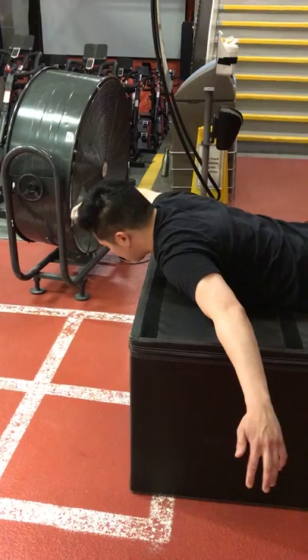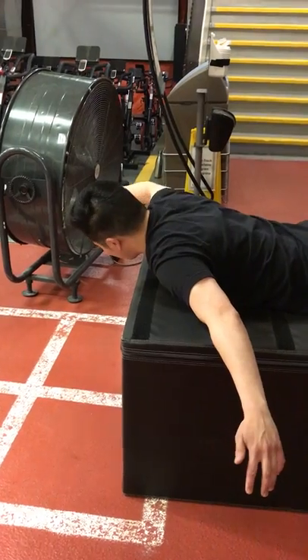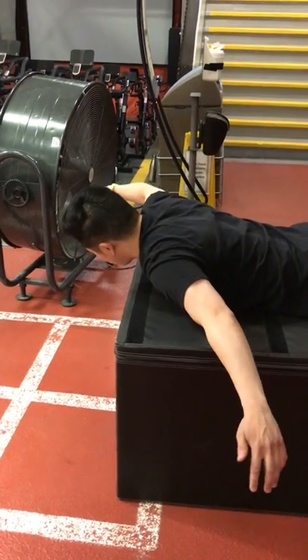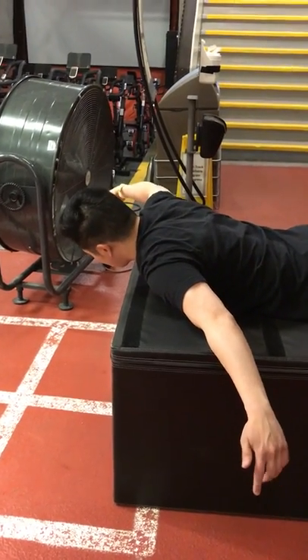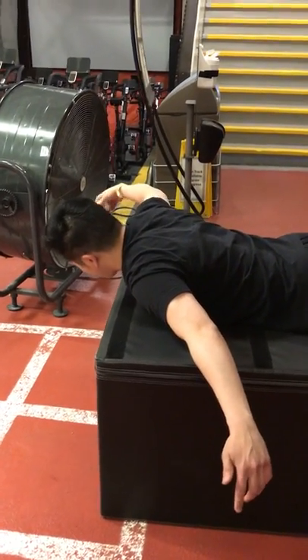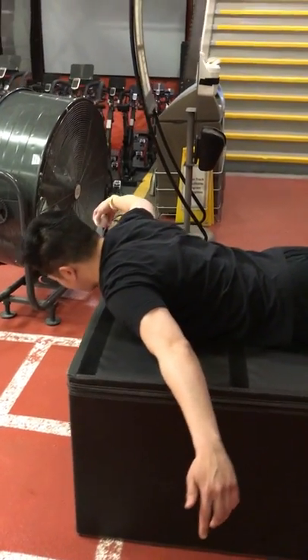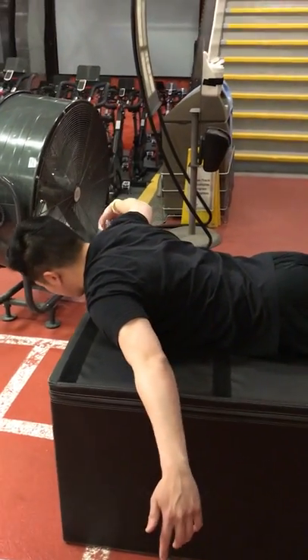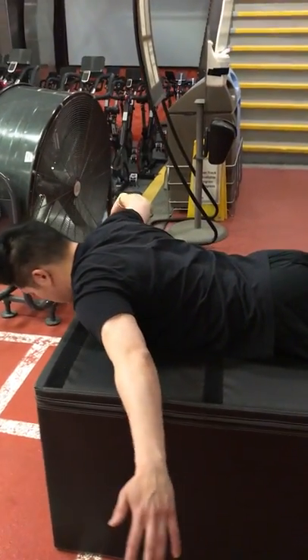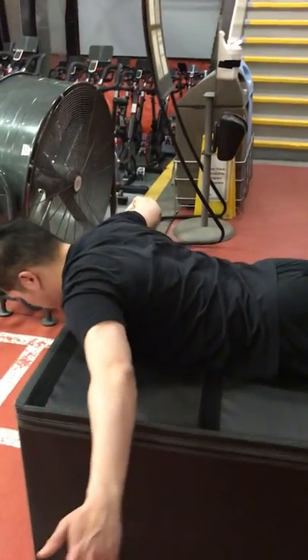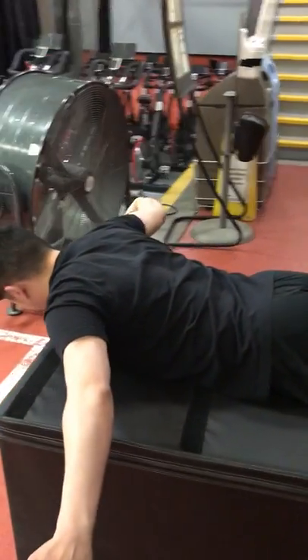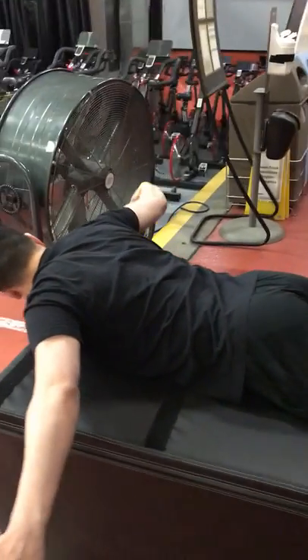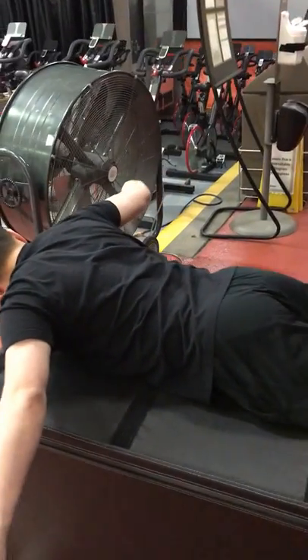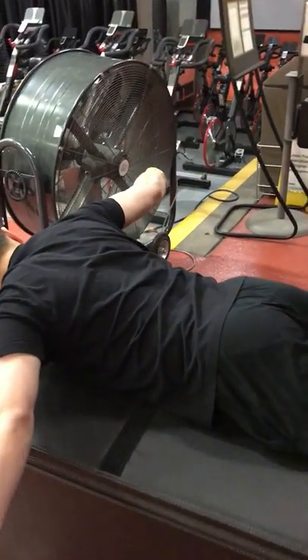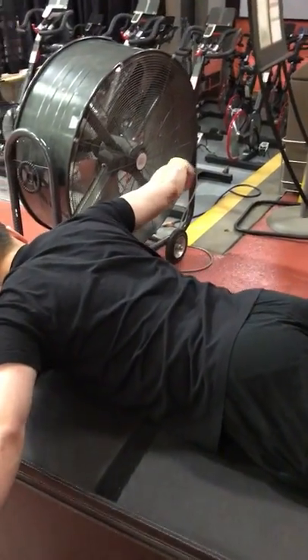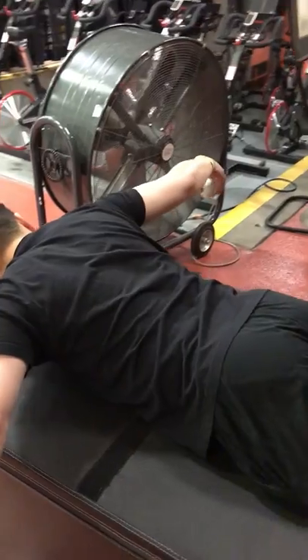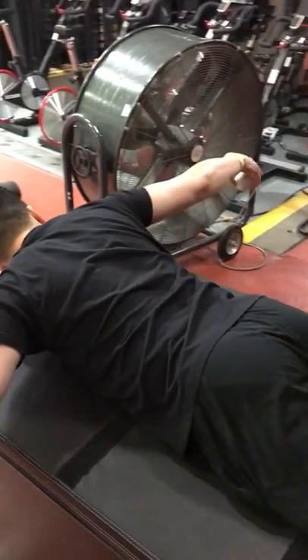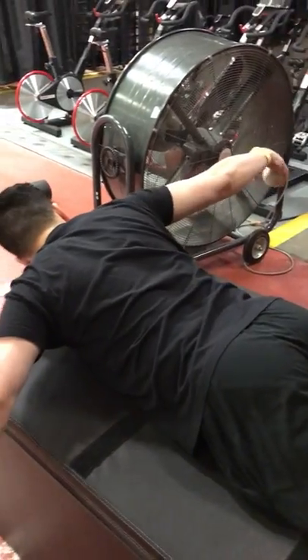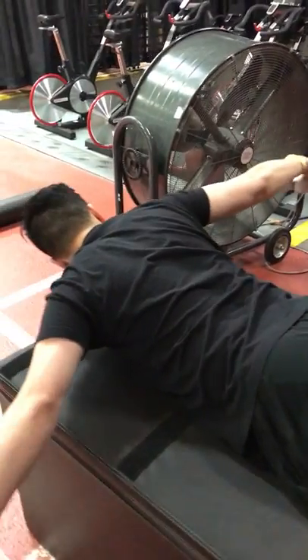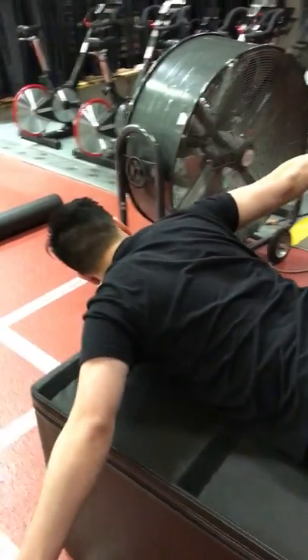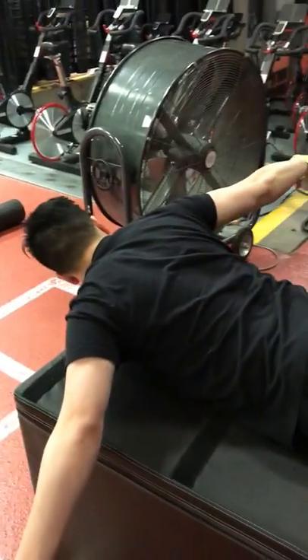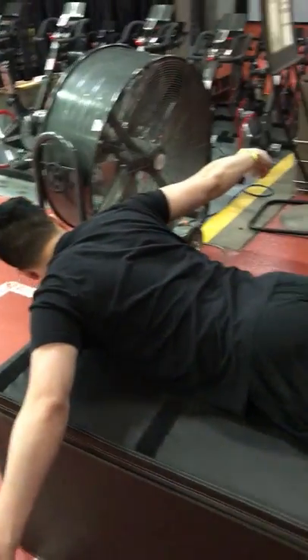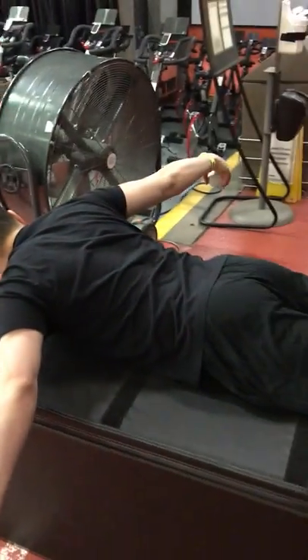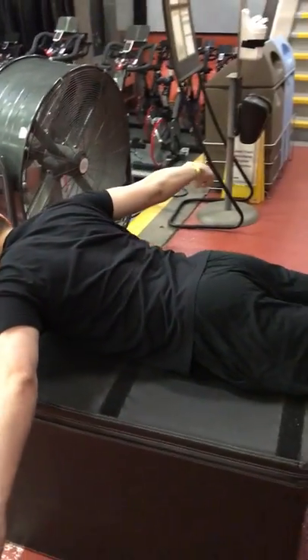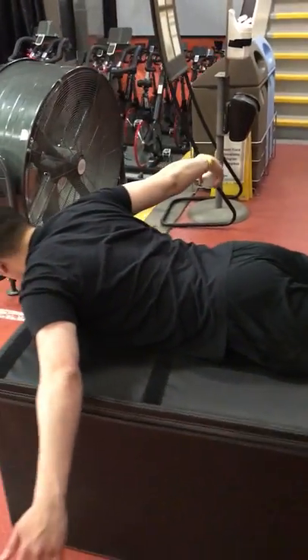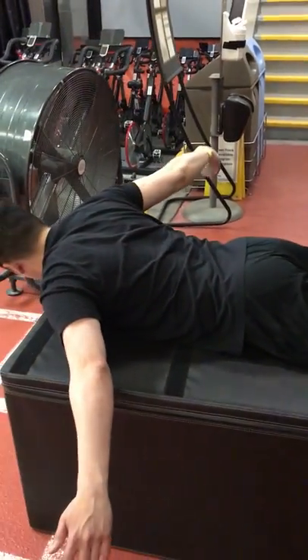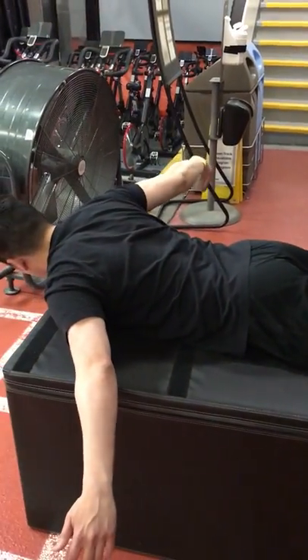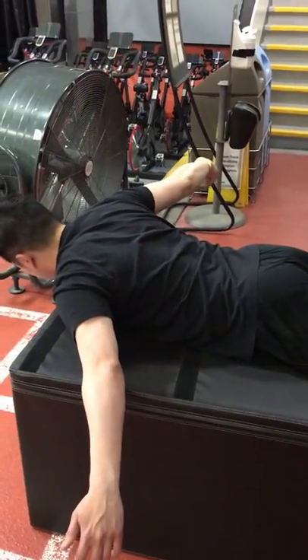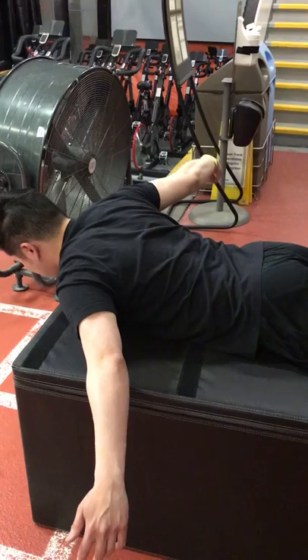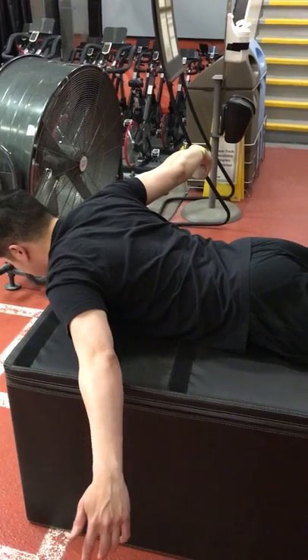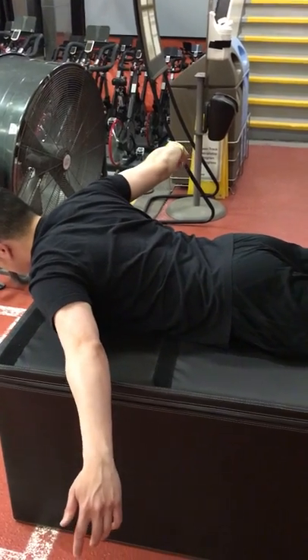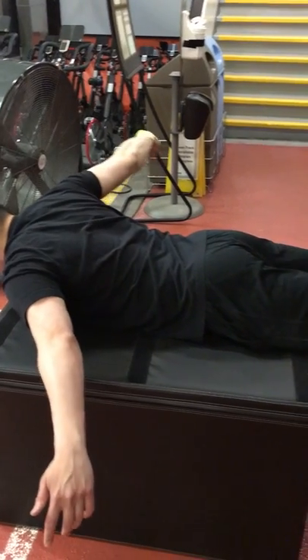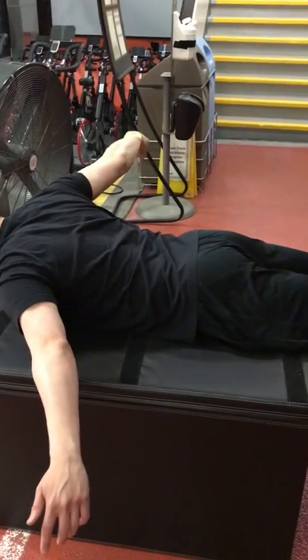A variation of that same style of read-and-react drill for the shoulder girdle, now in a prone position. A little bit more progressive and a little more intense — same type of idea.